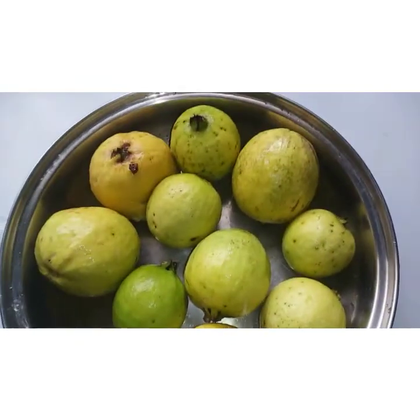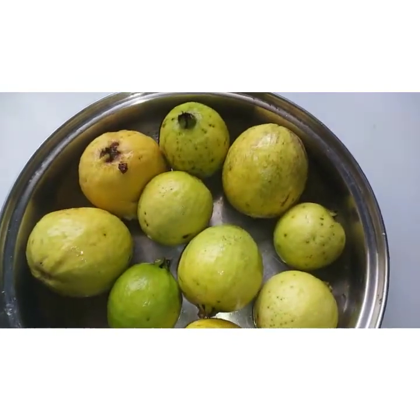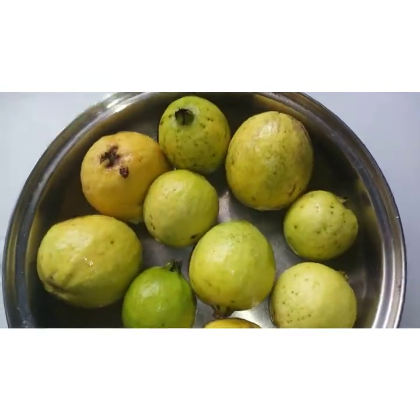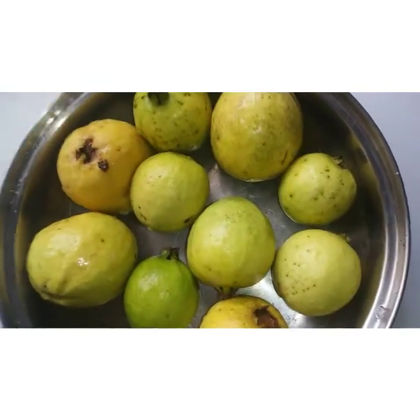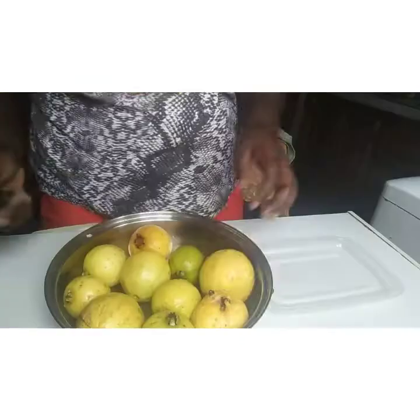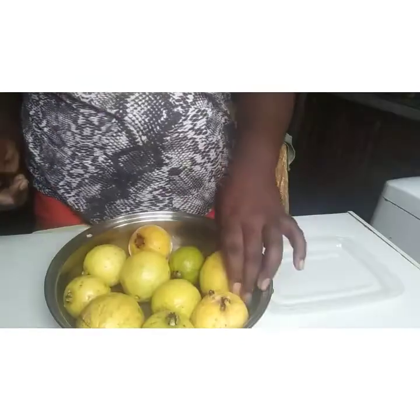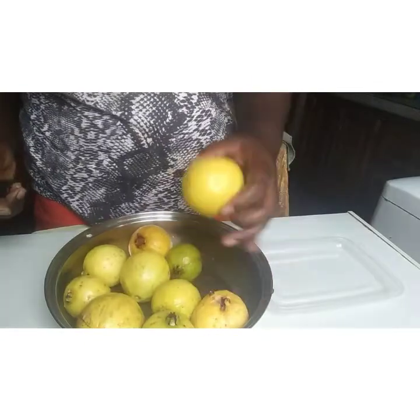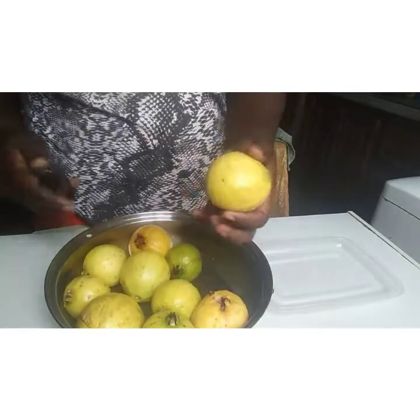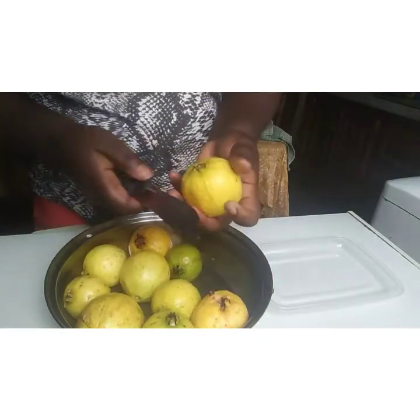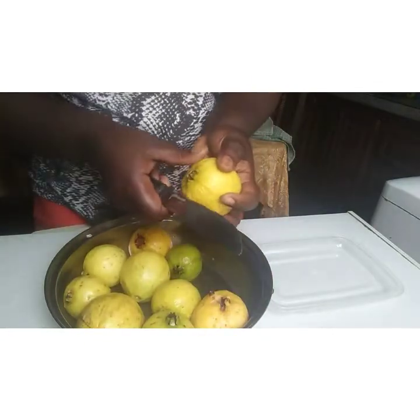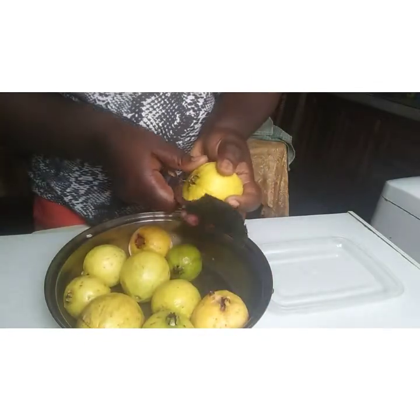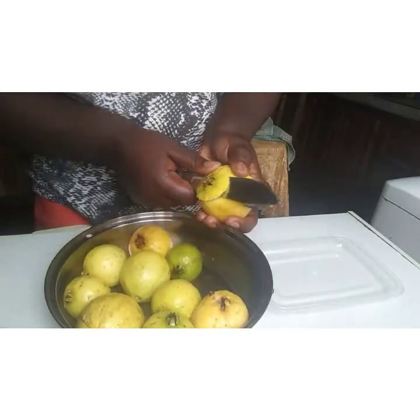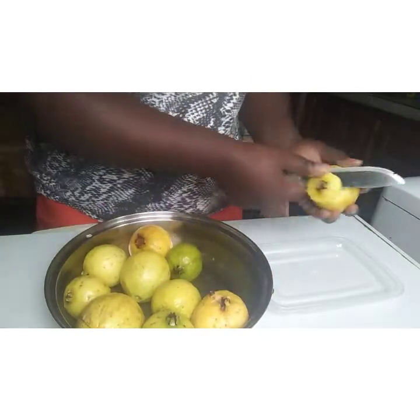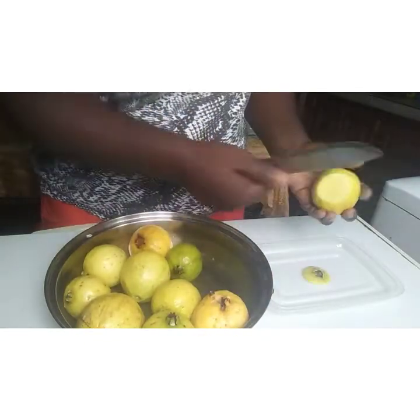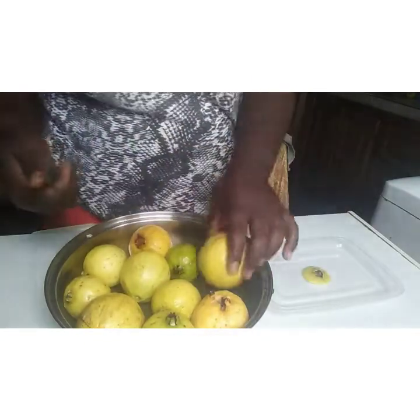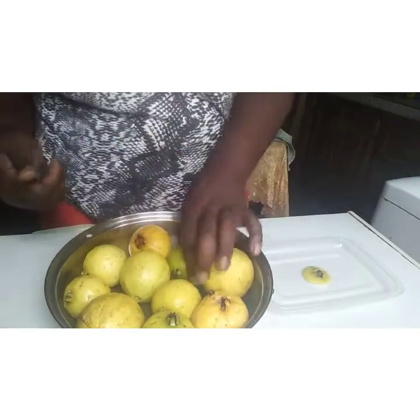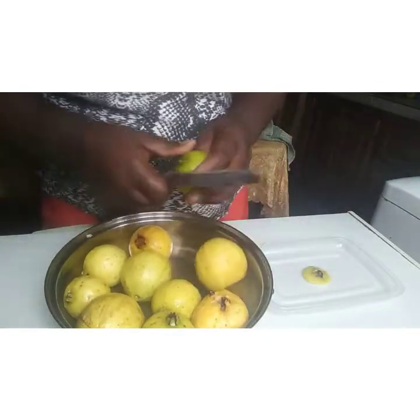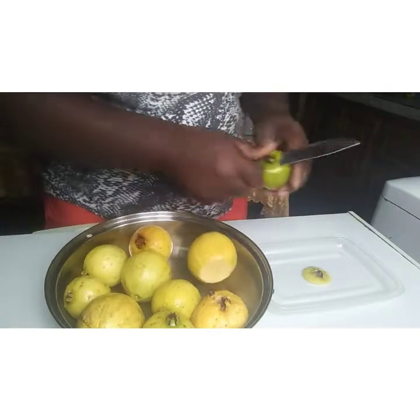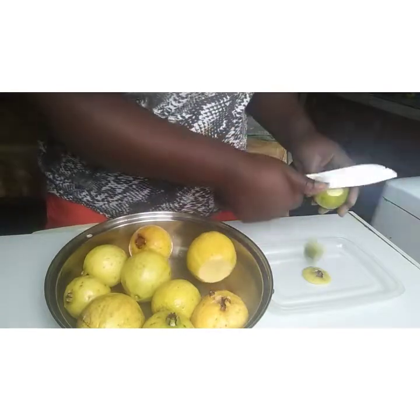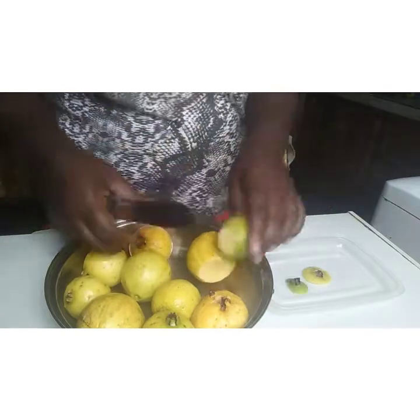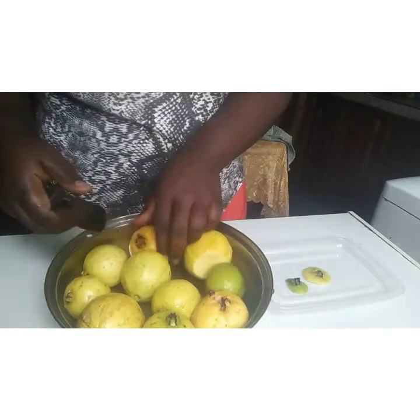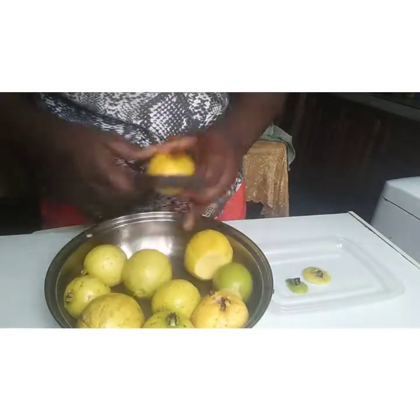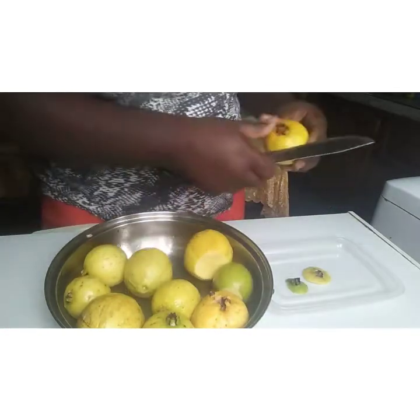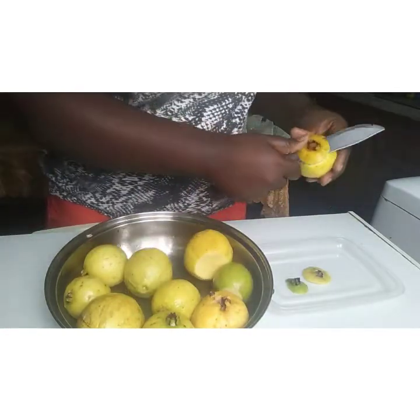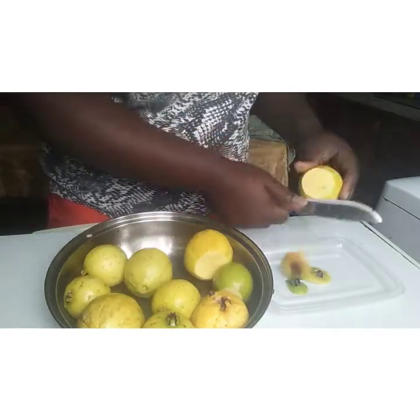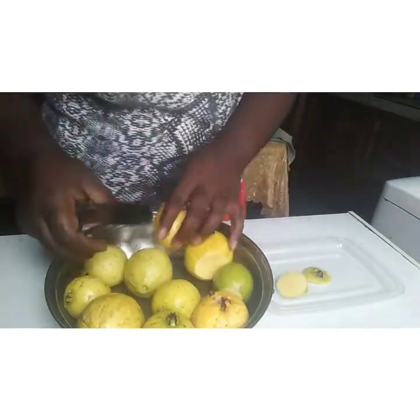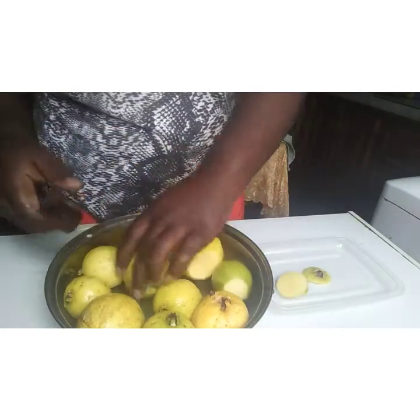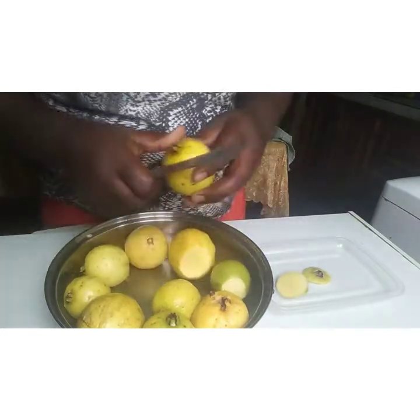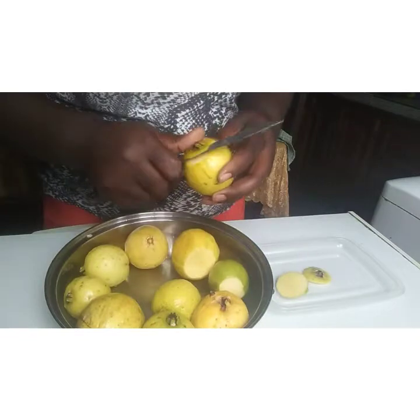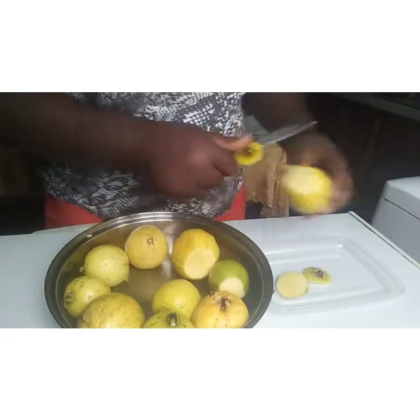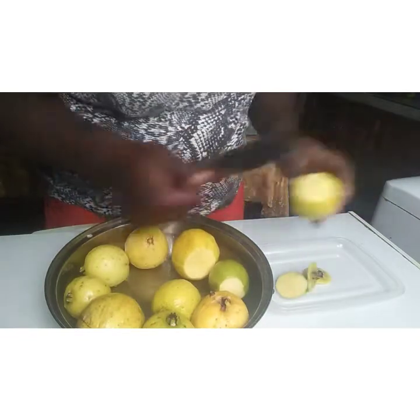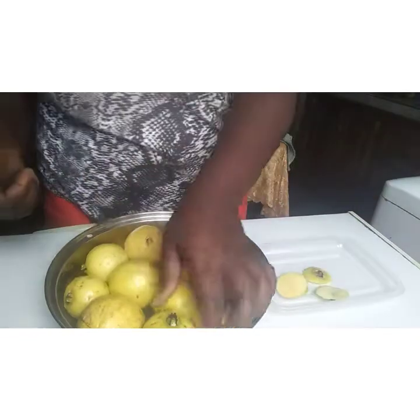So they are all washed. Now I am going to cut them up and get all of them done.